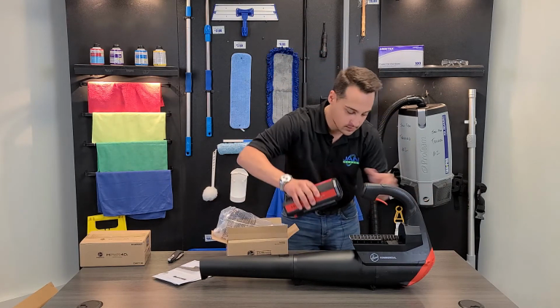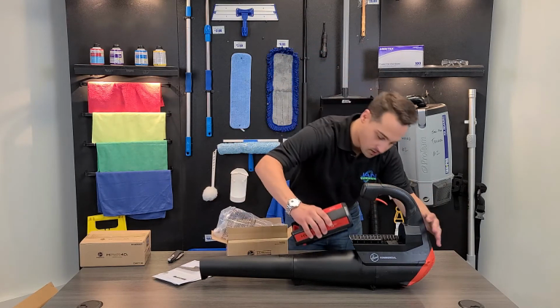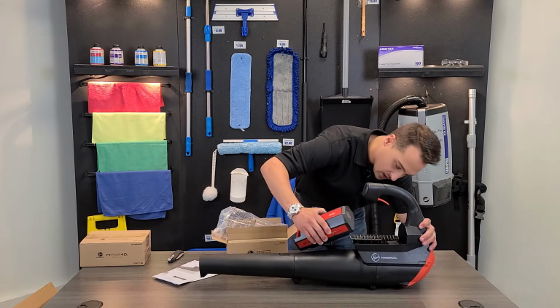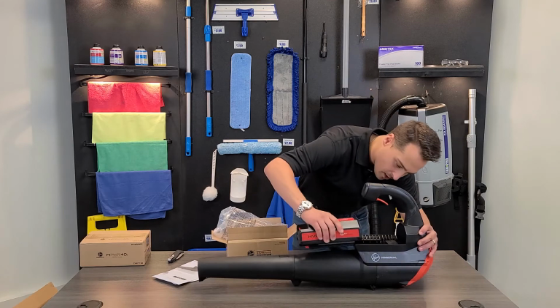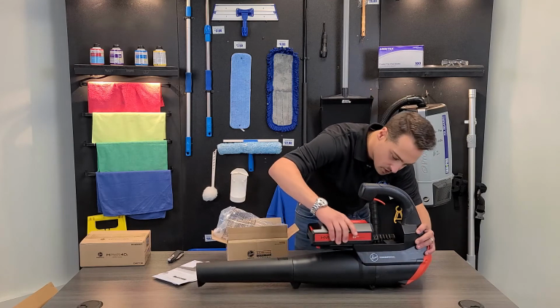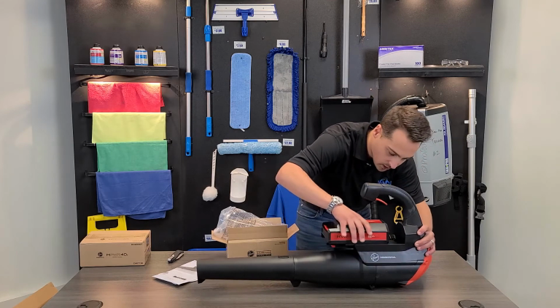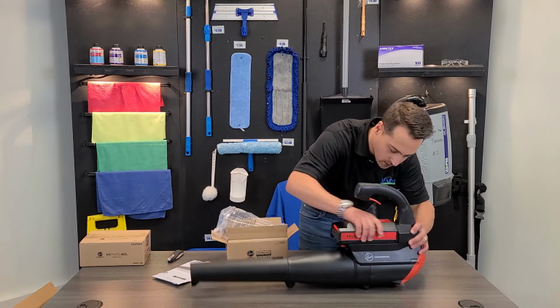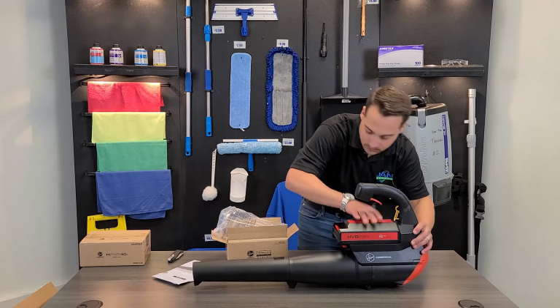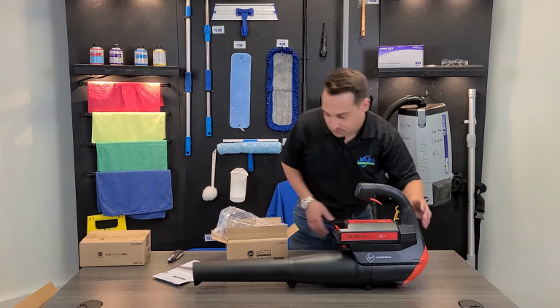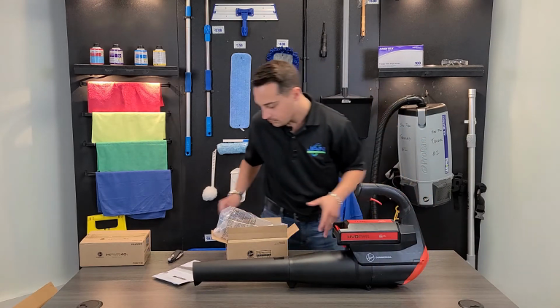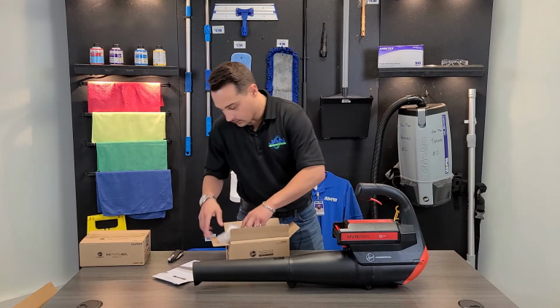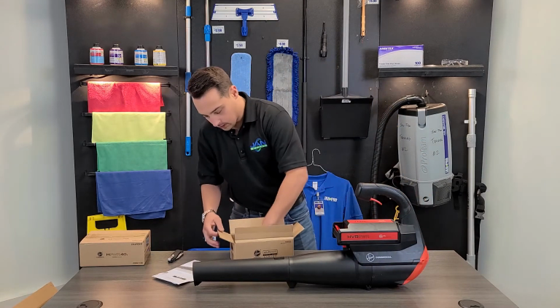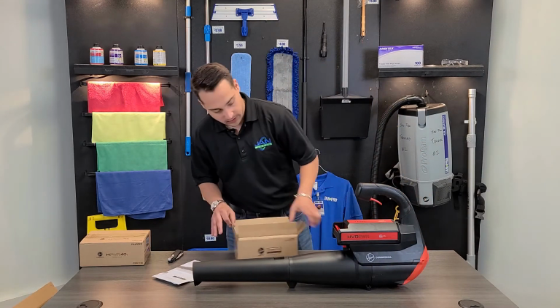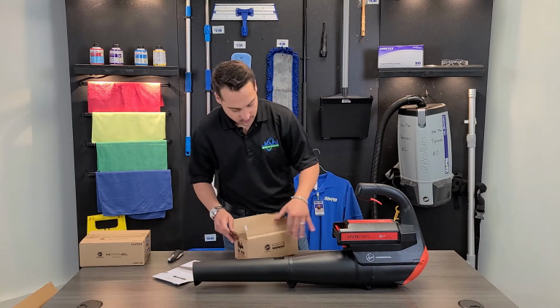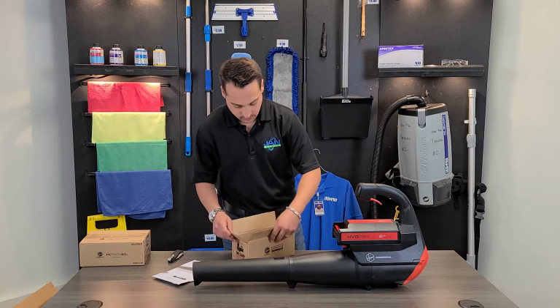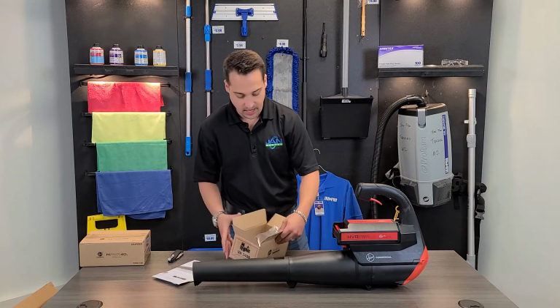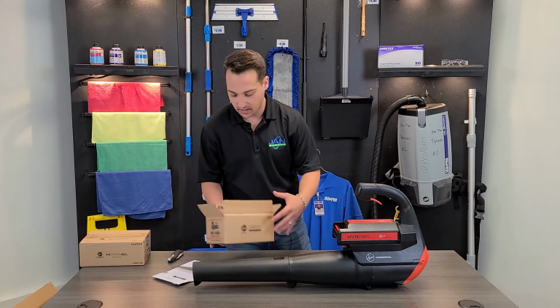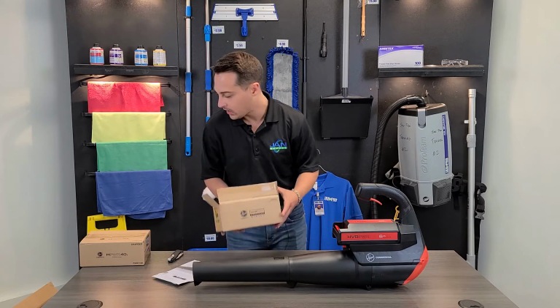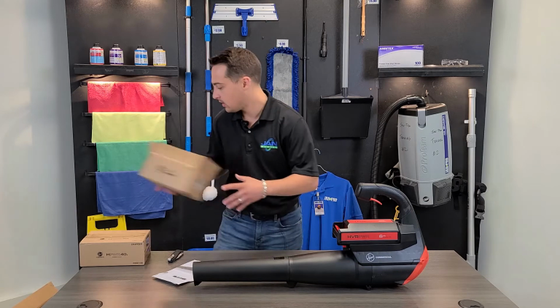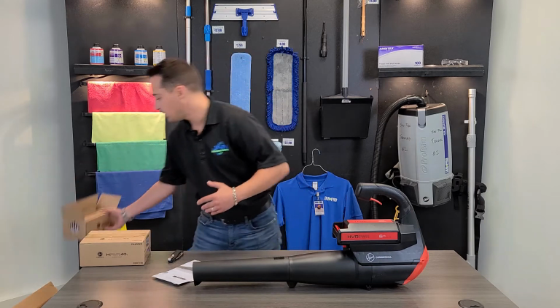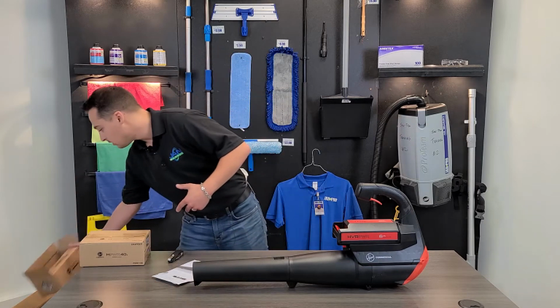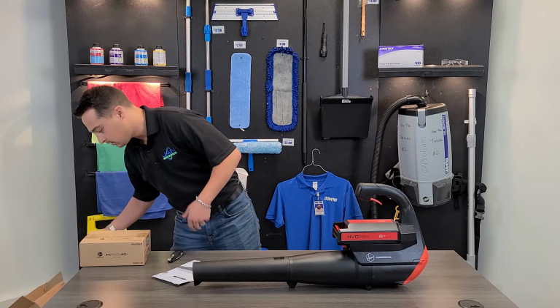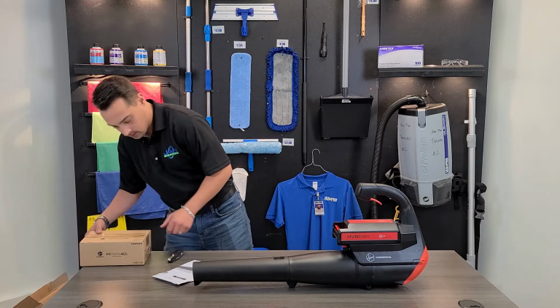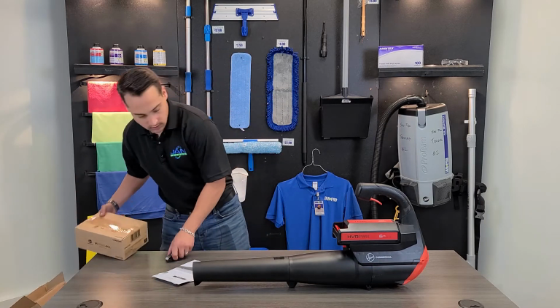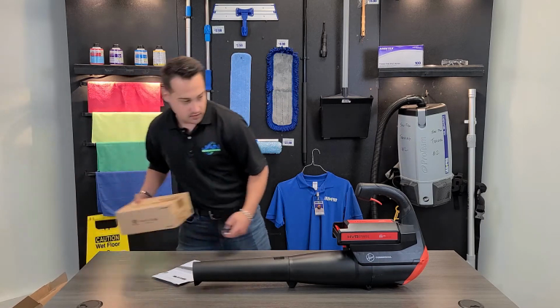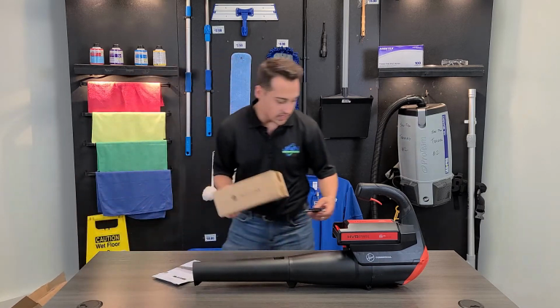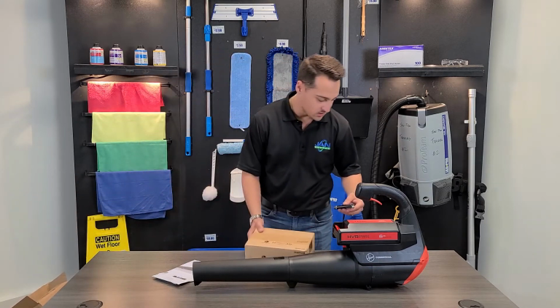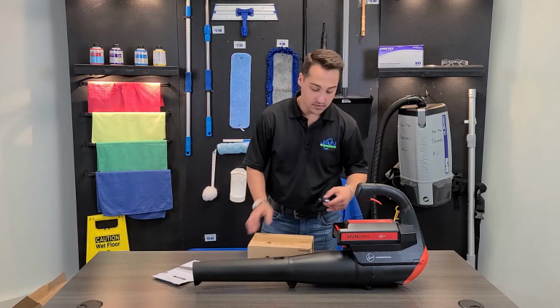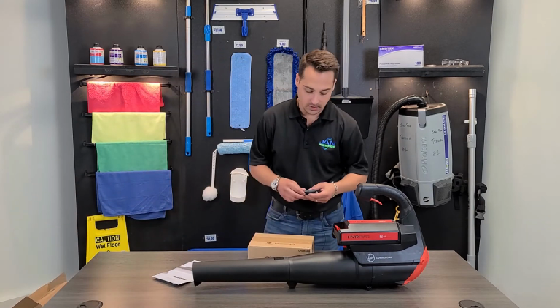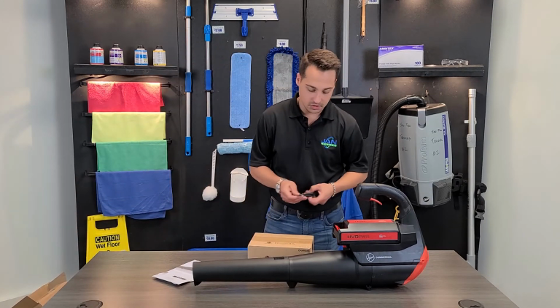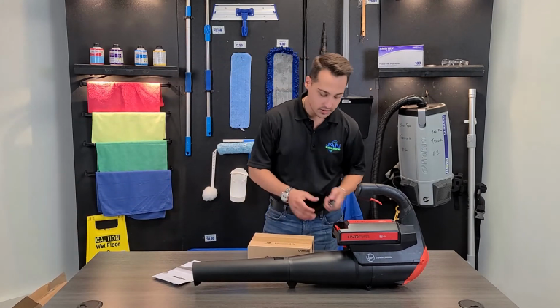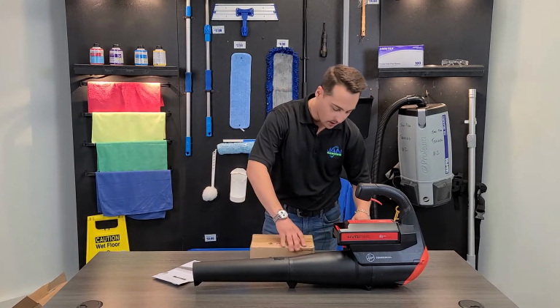Let's go ahead and get this battery pushed in here — very nice, very satisfying click. And of course the last piece of the puzzle is the charger itself.